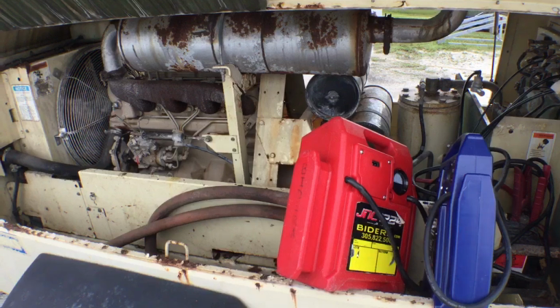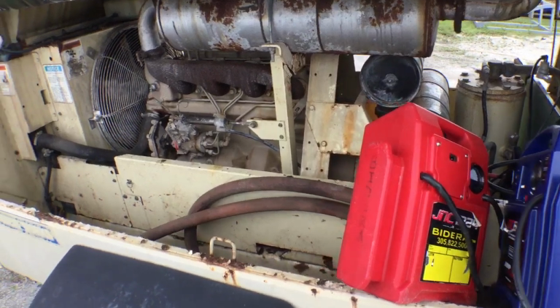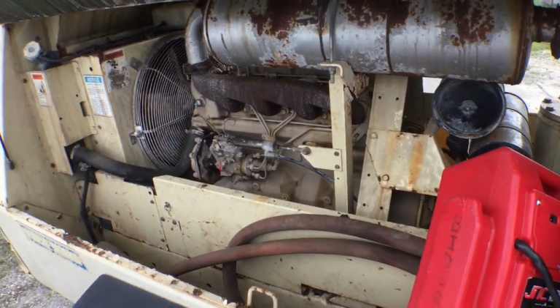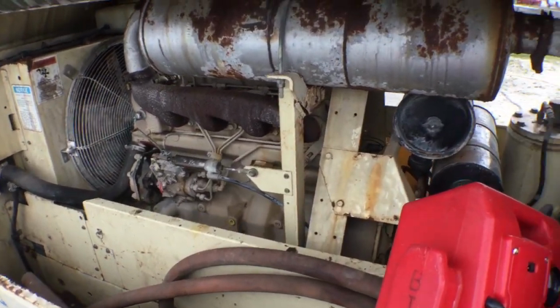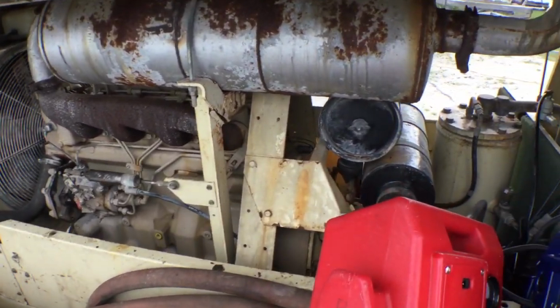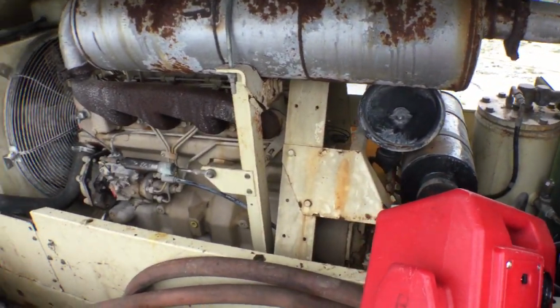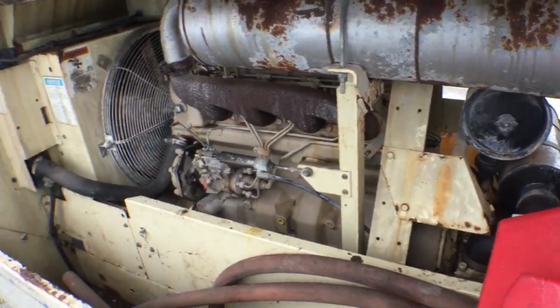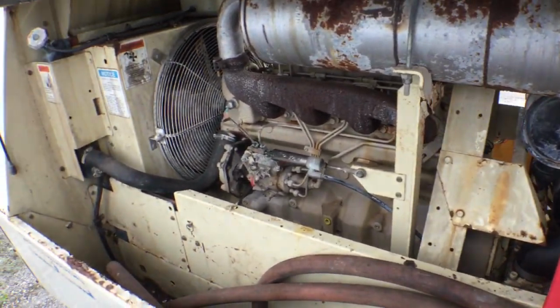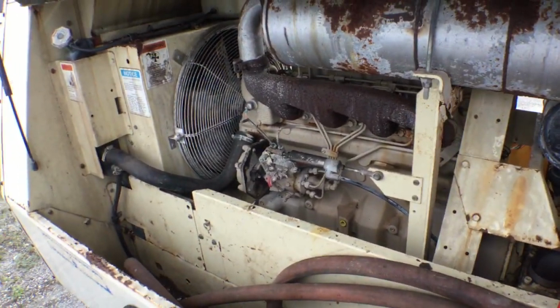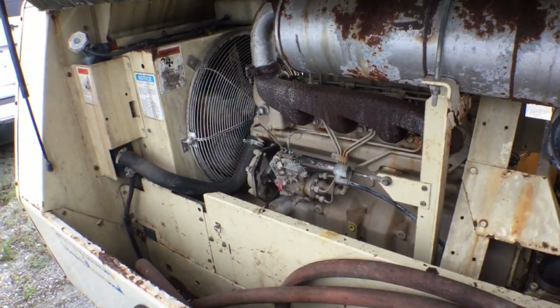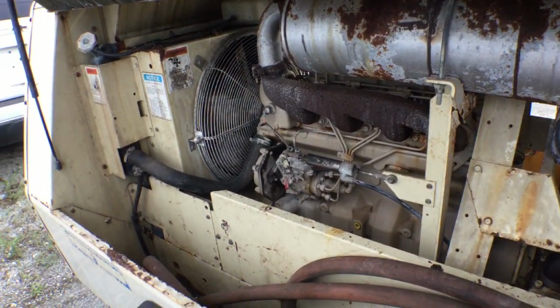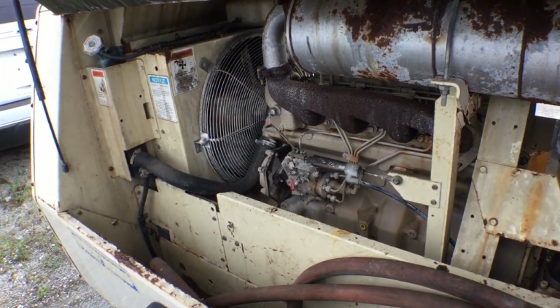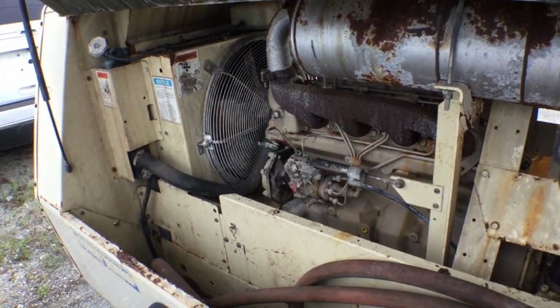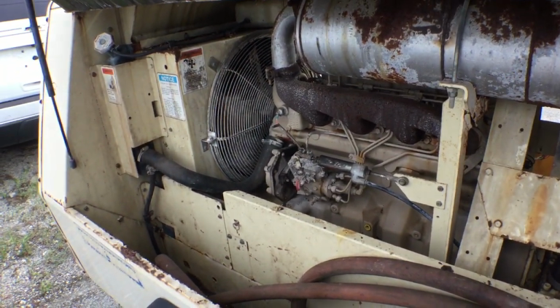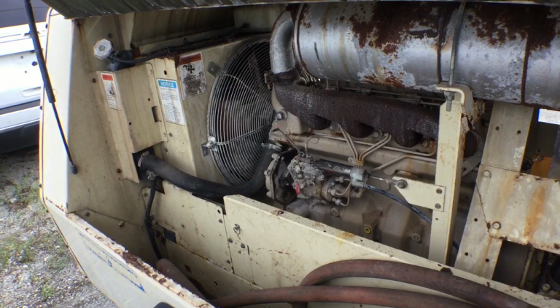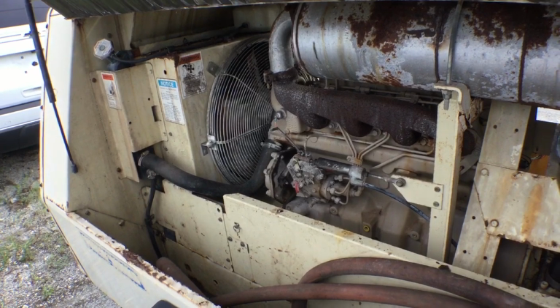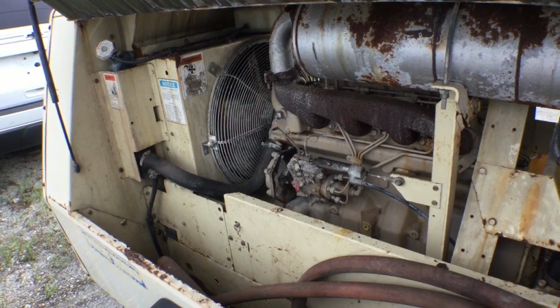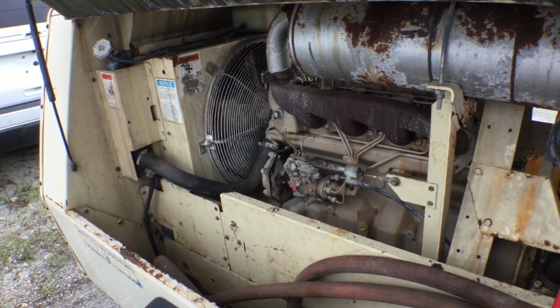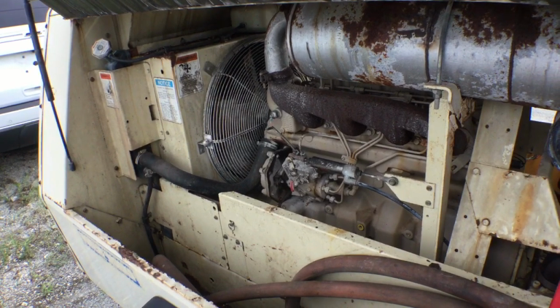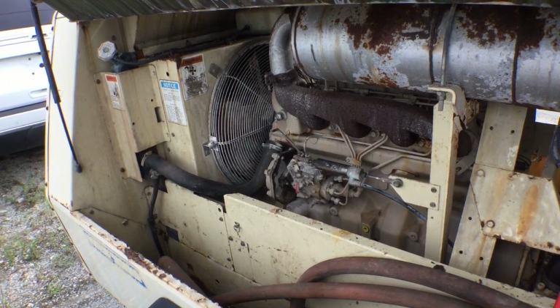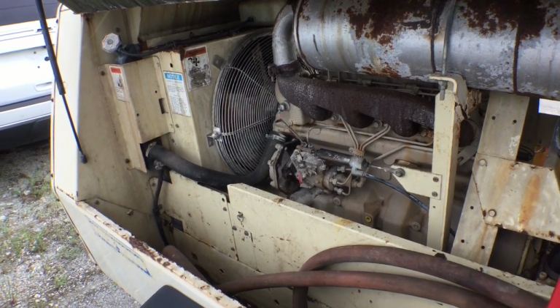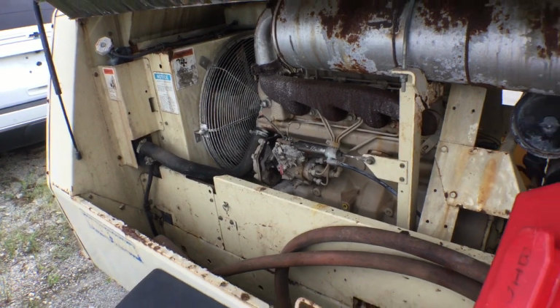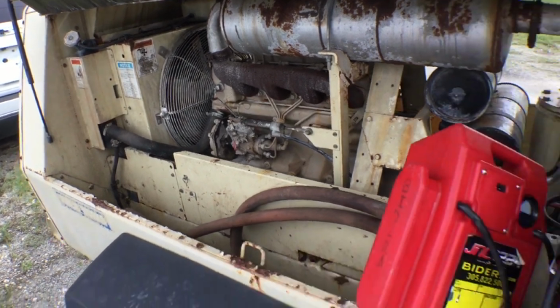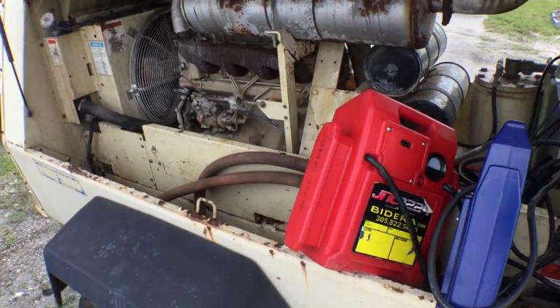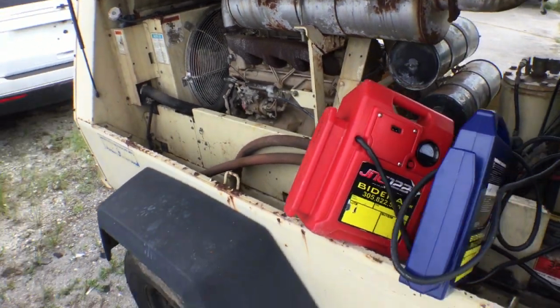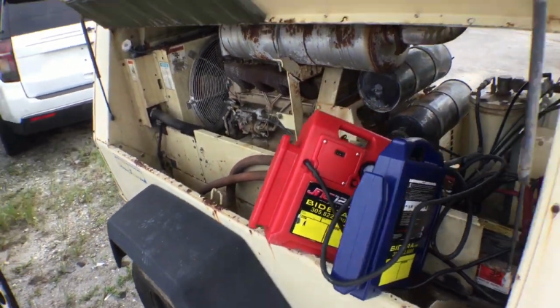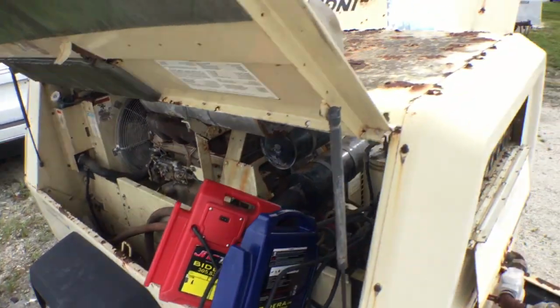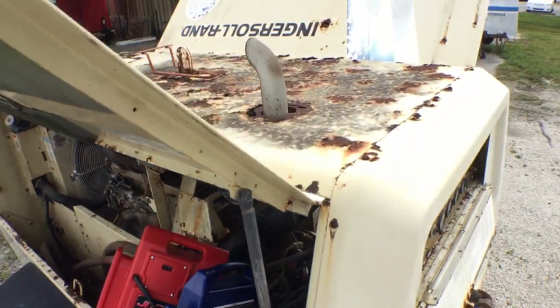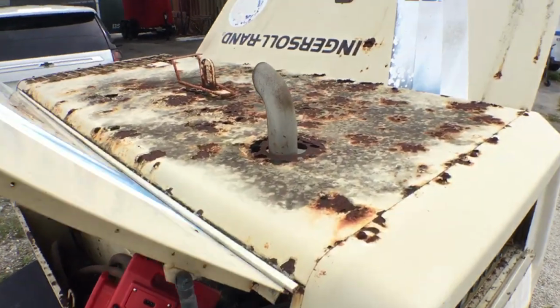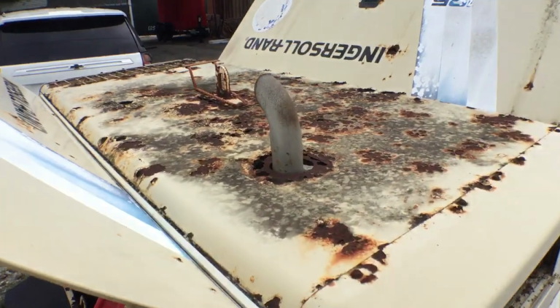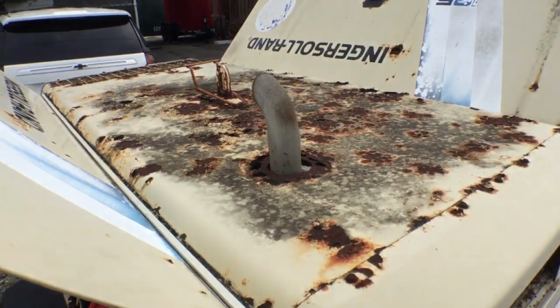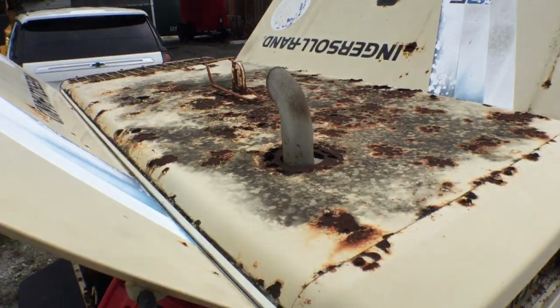I sprayed it — I tried to spray it to get it going but I was unfortunate. But I'm going to try it again and demonstrate that it turns over. As you can see it has a lot of rust around the enclosure.